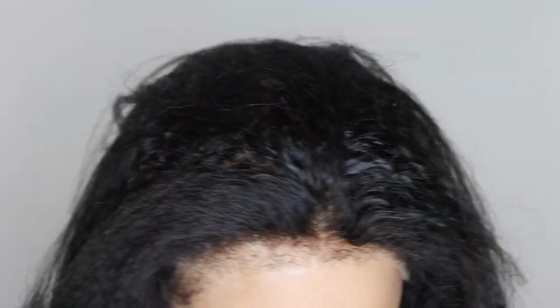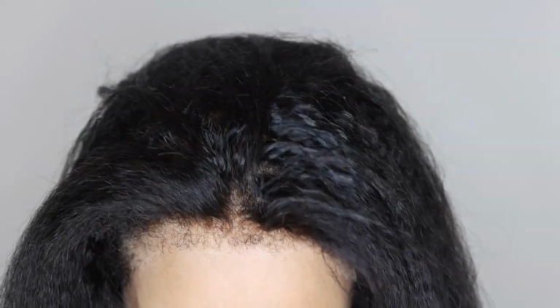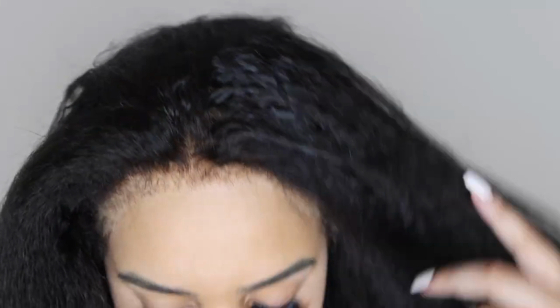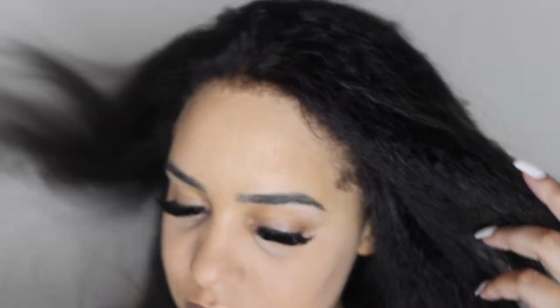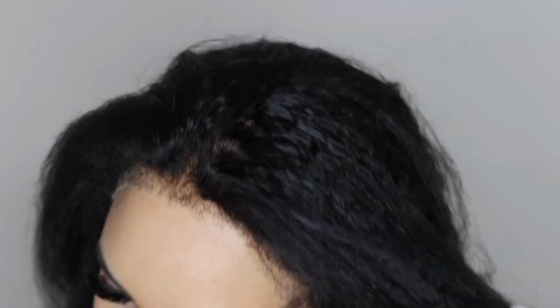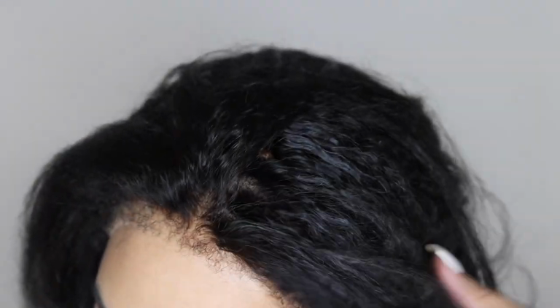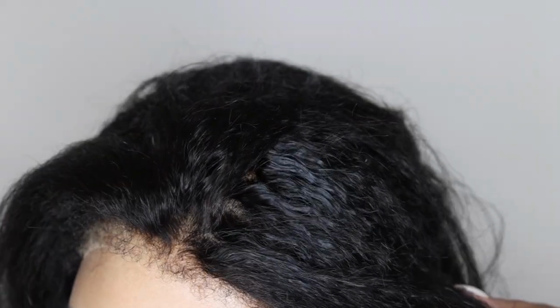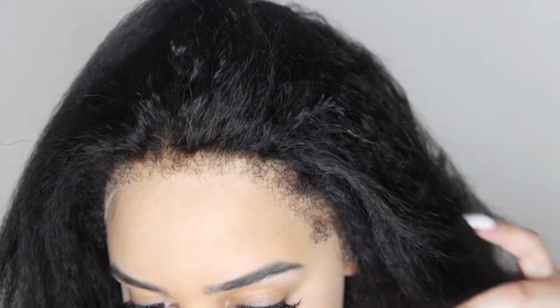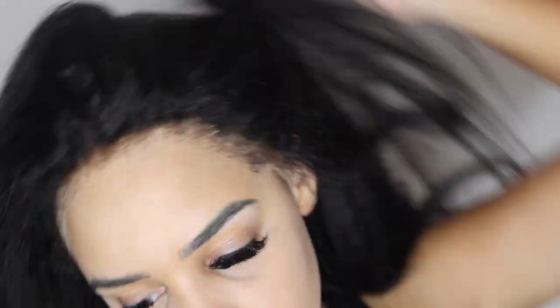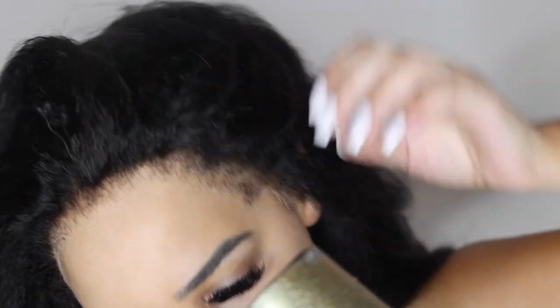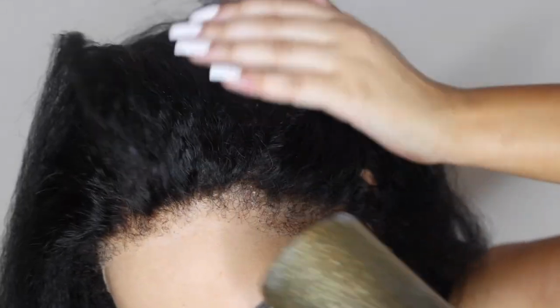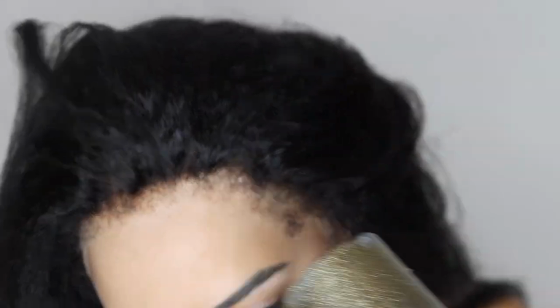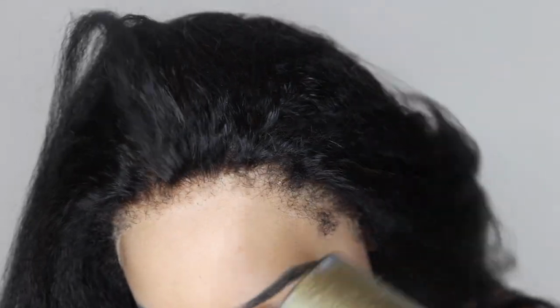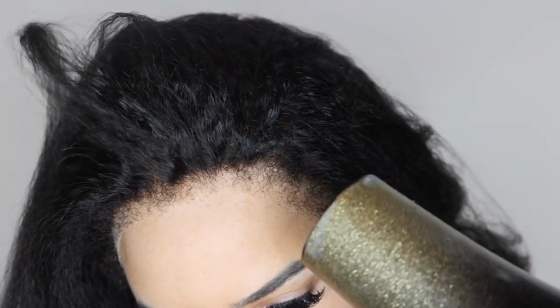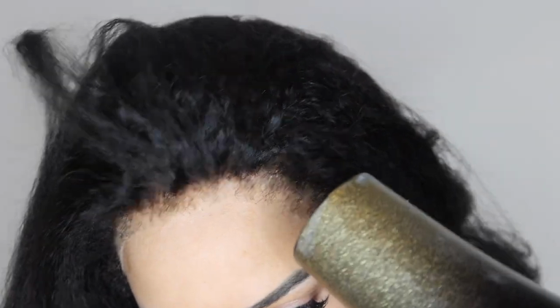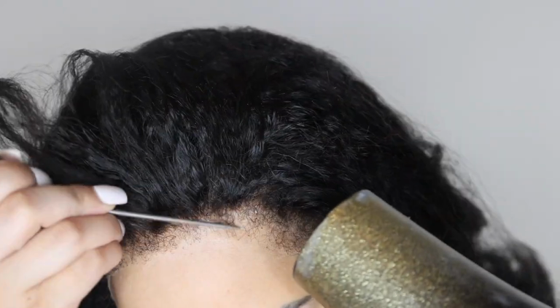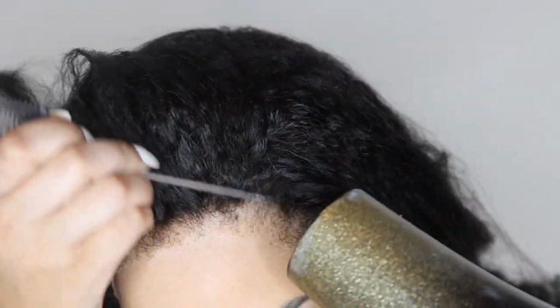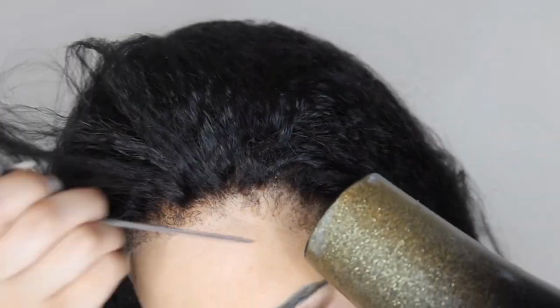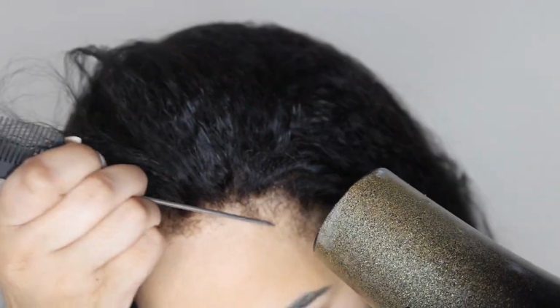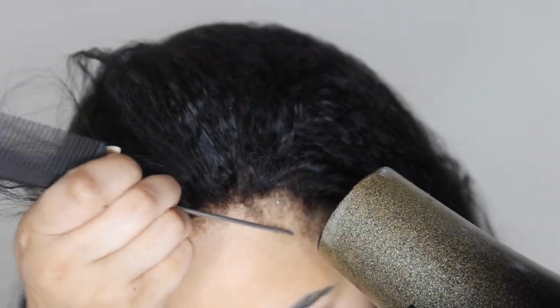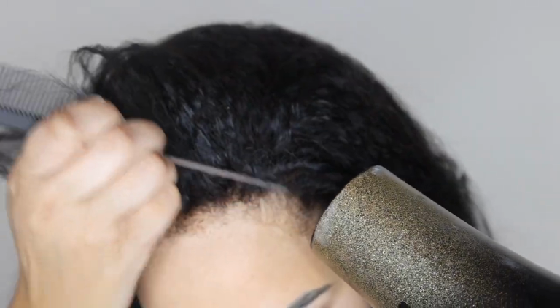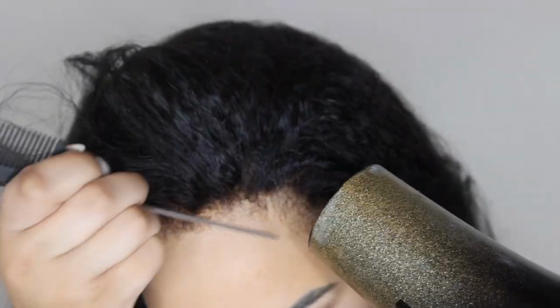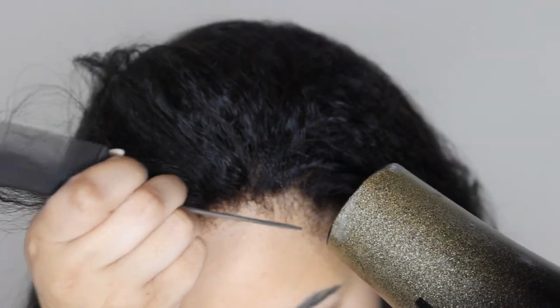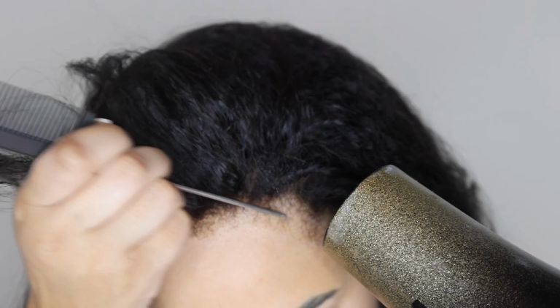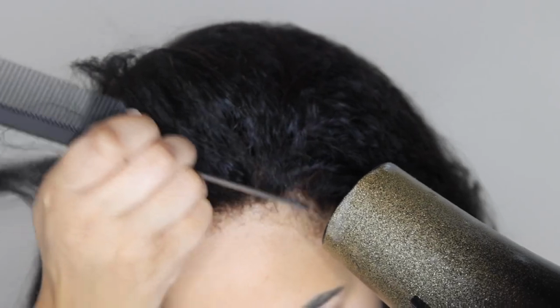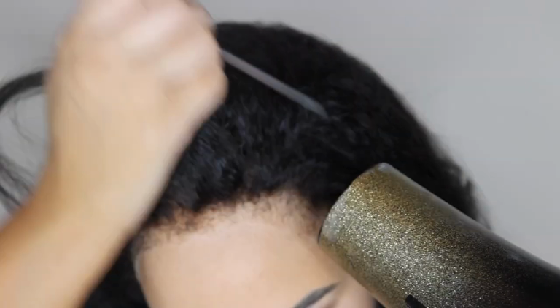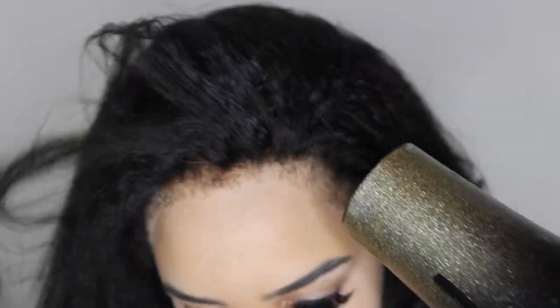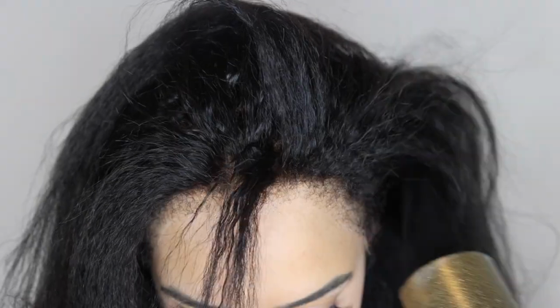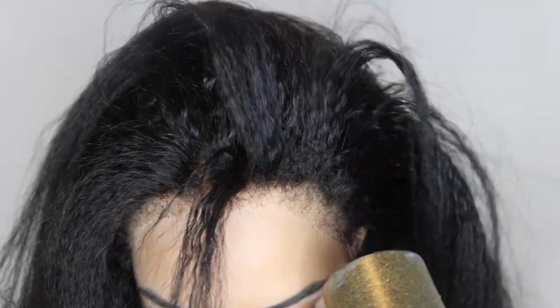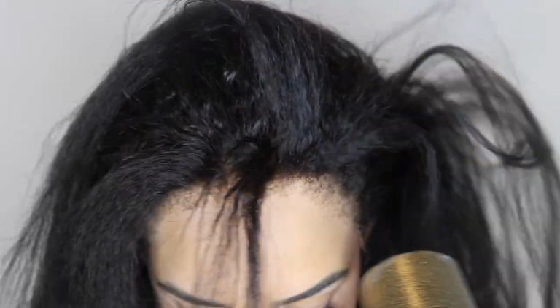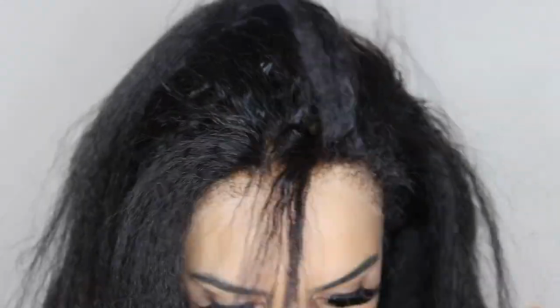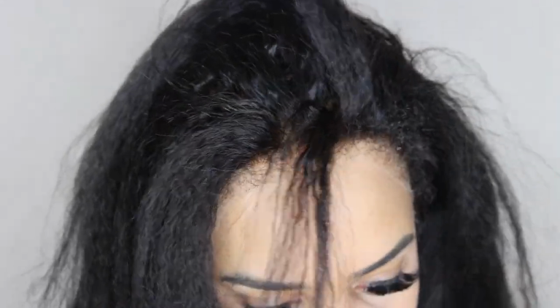I'm gonna be quiet for now so y'all can watch me do it step by step. It's really so simple, and then at the end of the video I'll give you guys more information on the hair — and like always, you guys know you can also check the description box for the information.